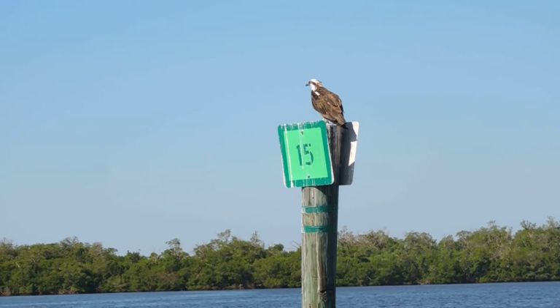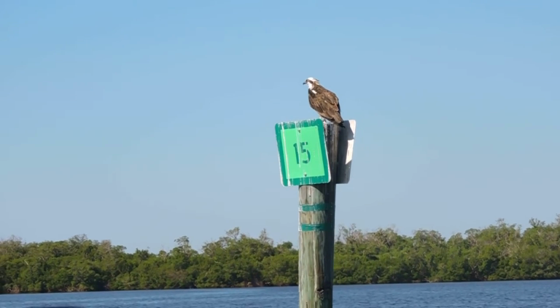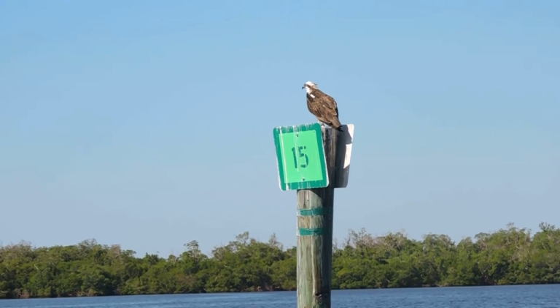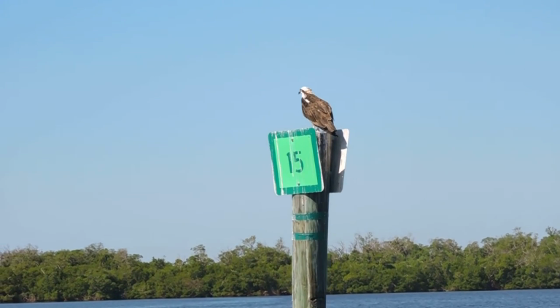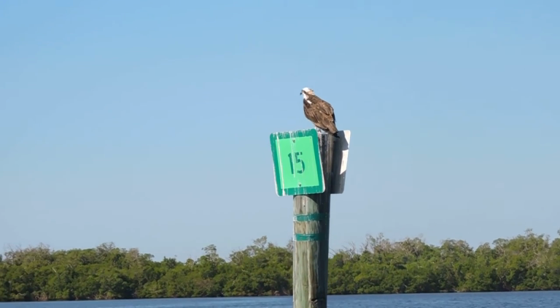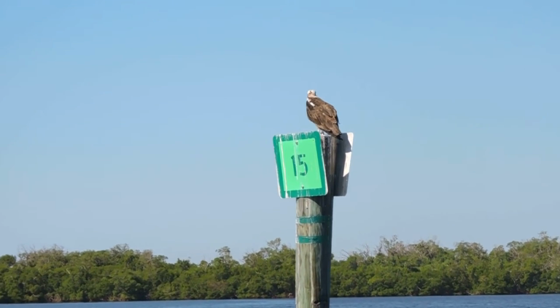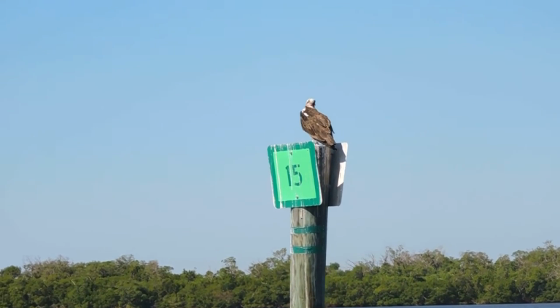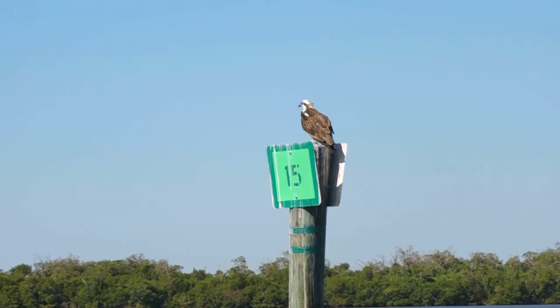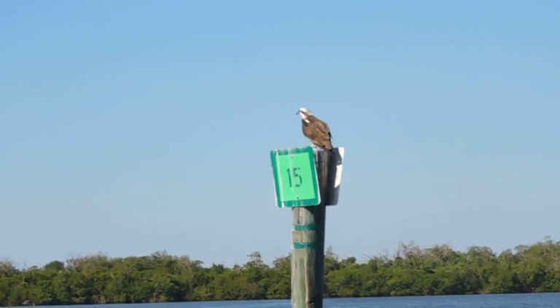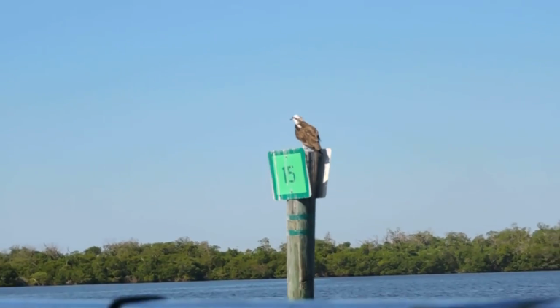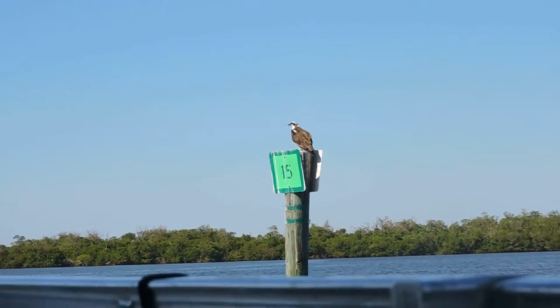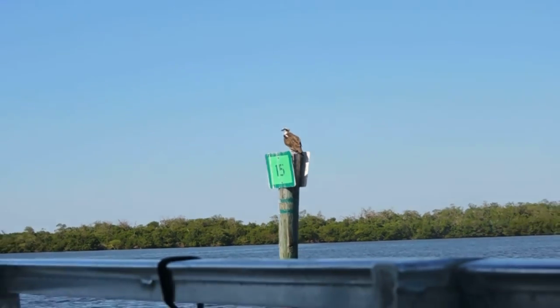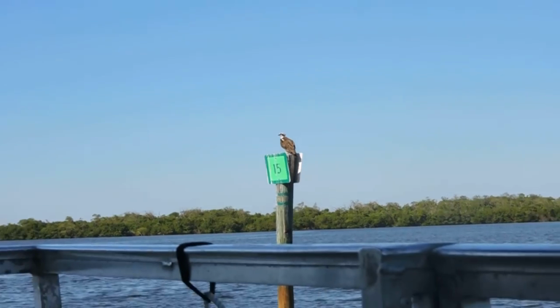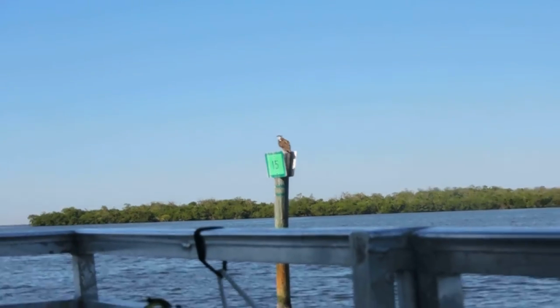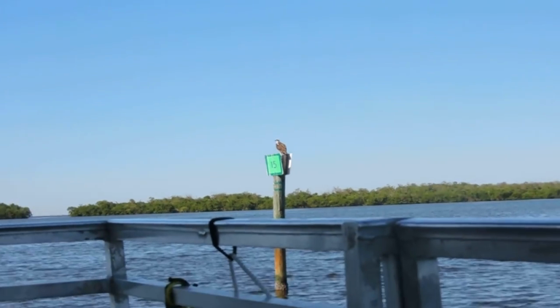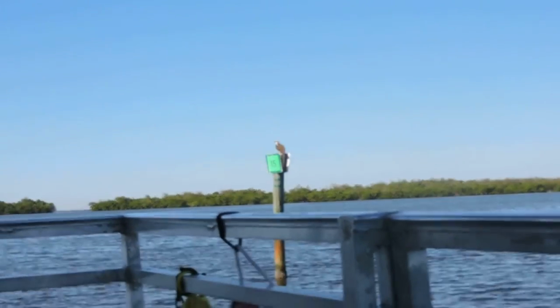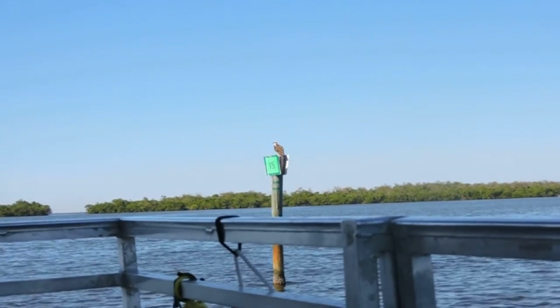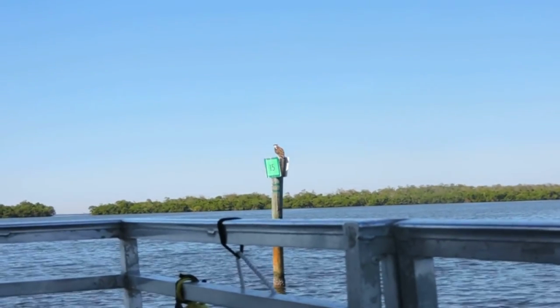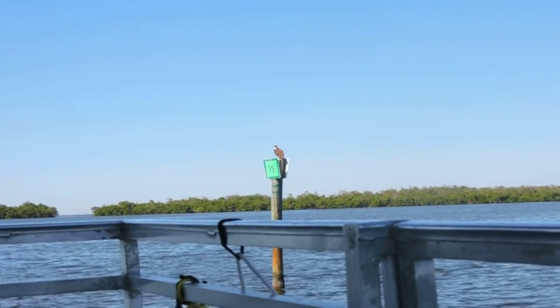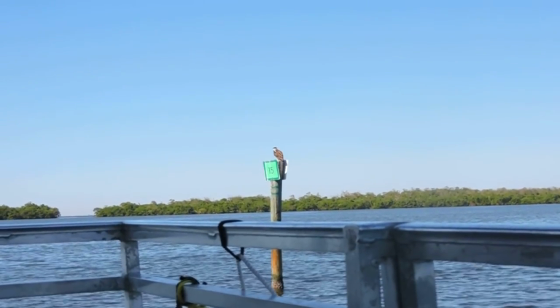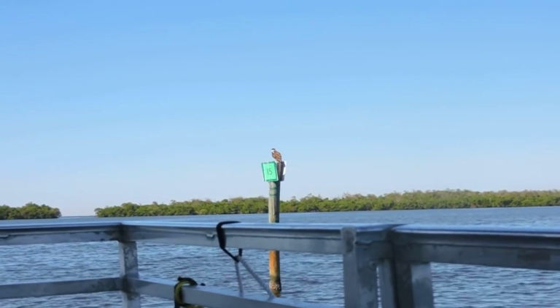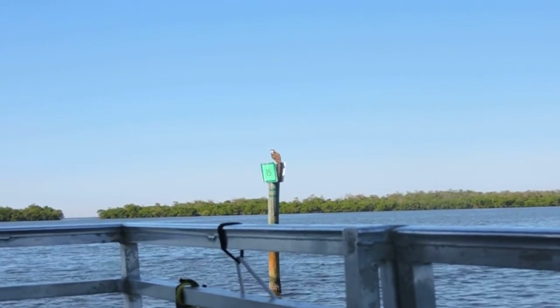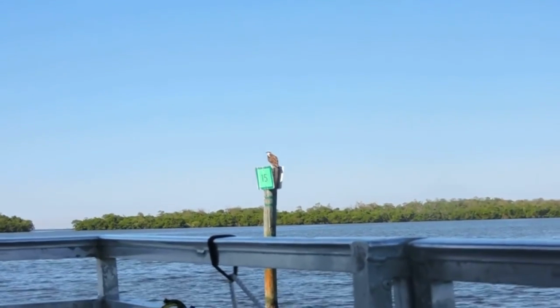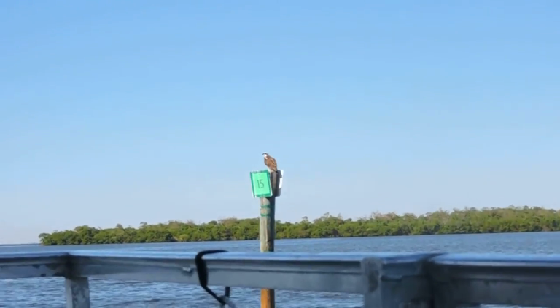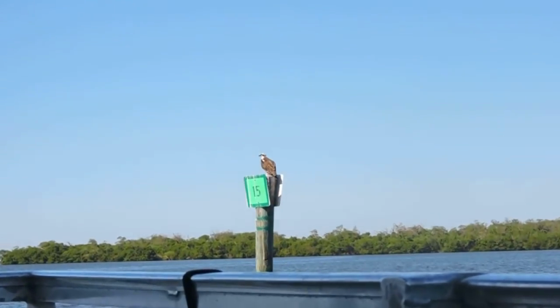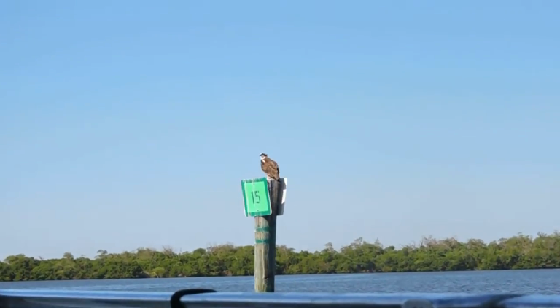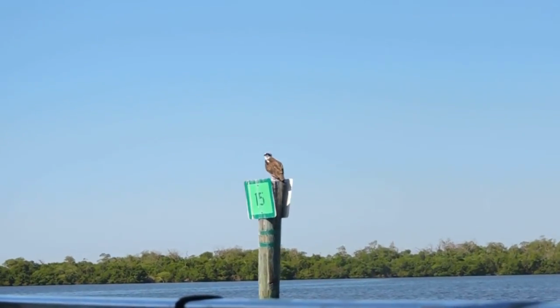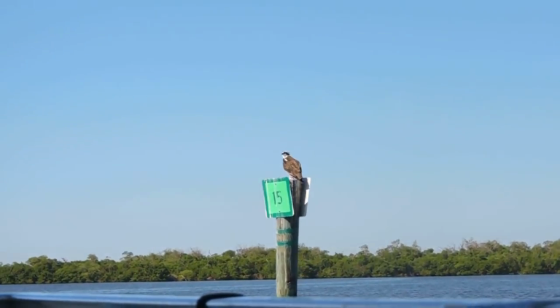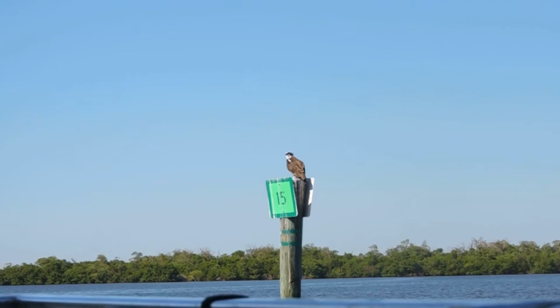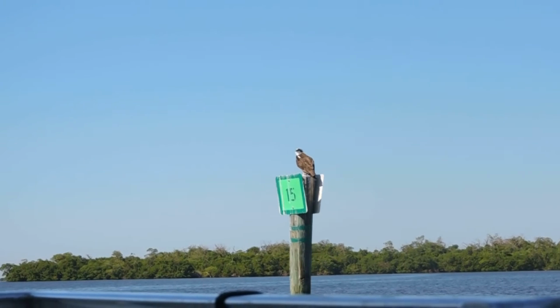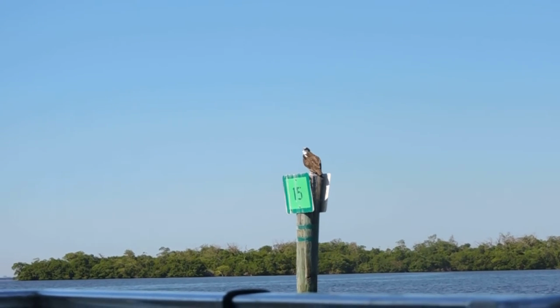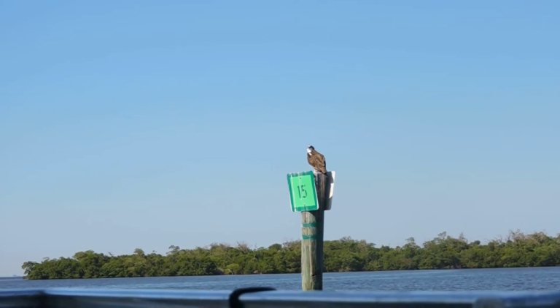It looks a little bit like an eagle and people make that mistake a lot, but eagles don't have a white chest — they only have a white head and a white tail, and that's when they're adults.